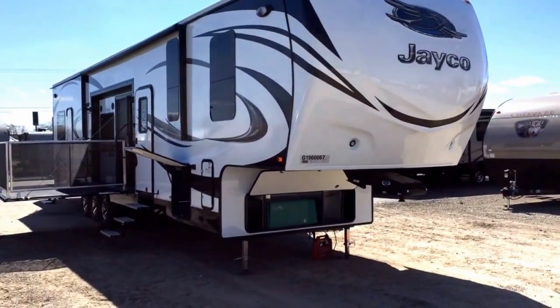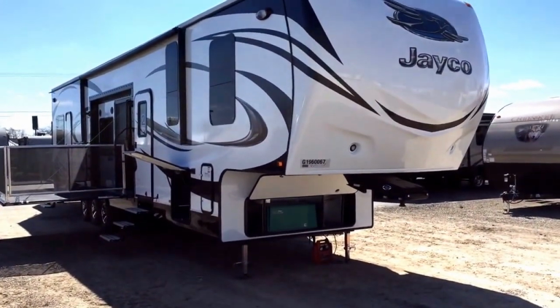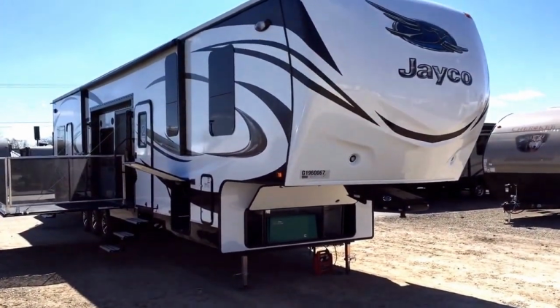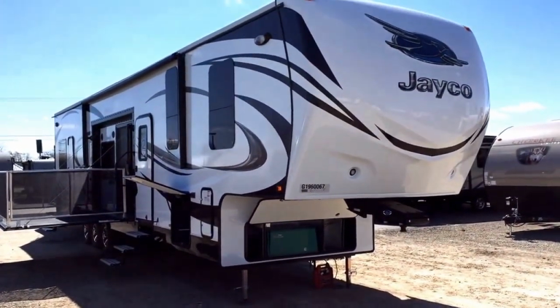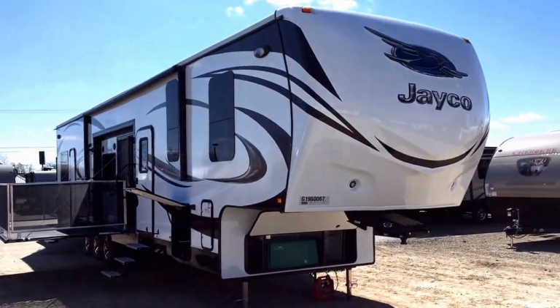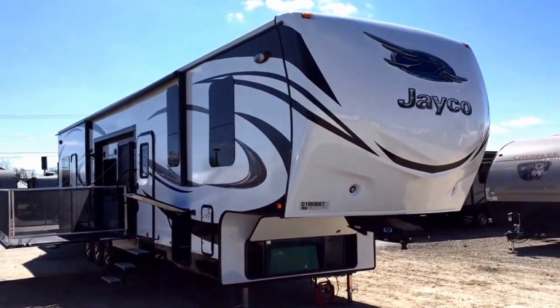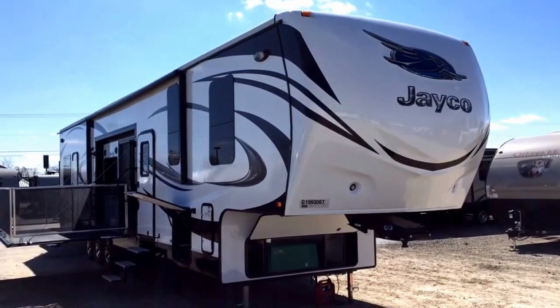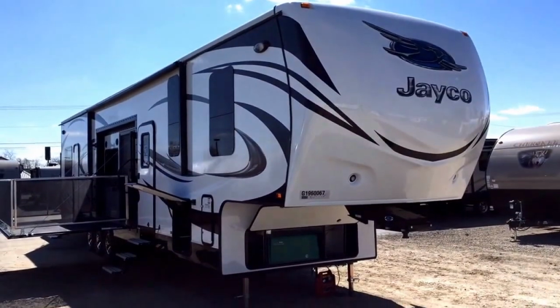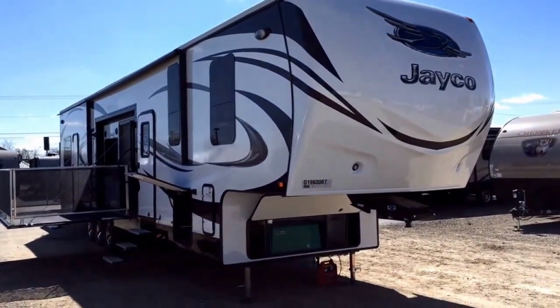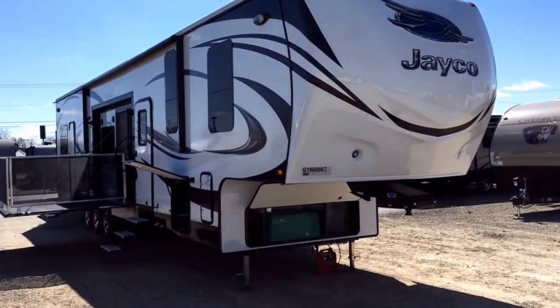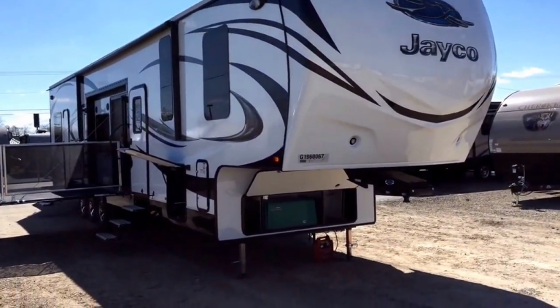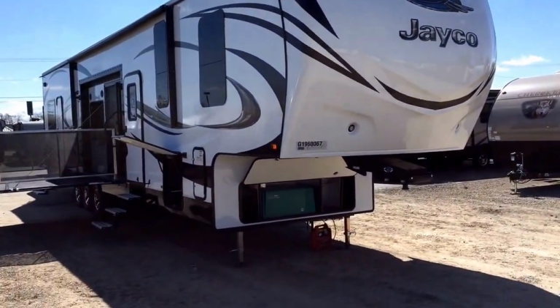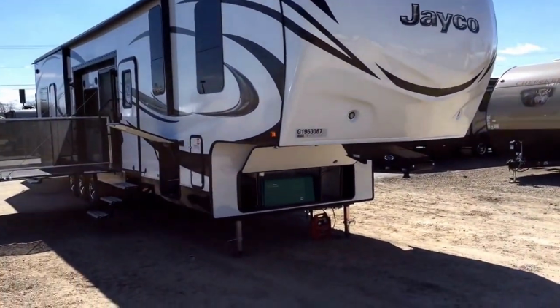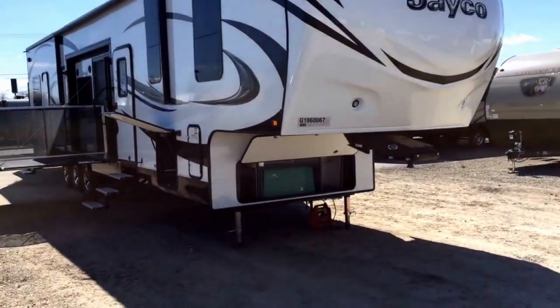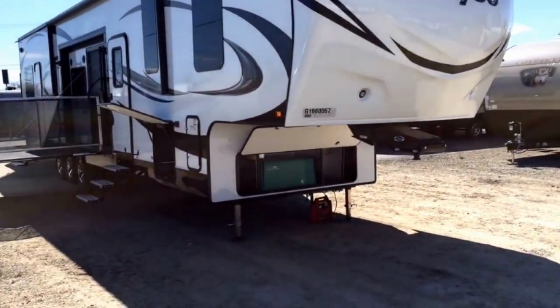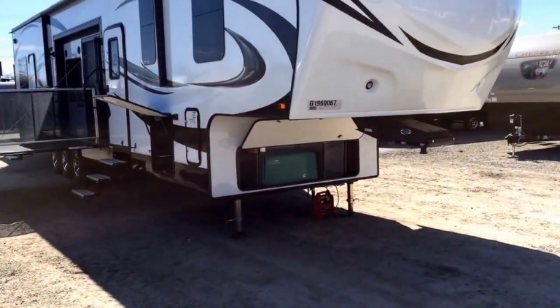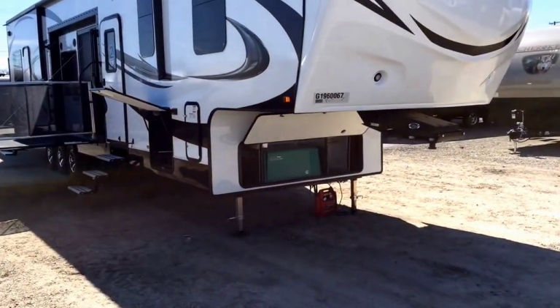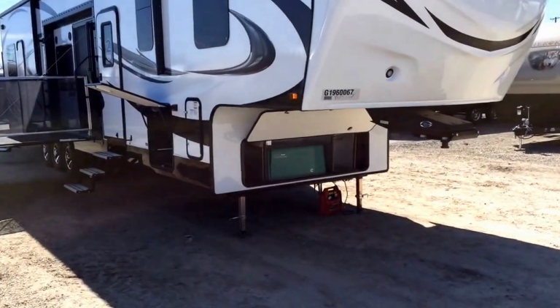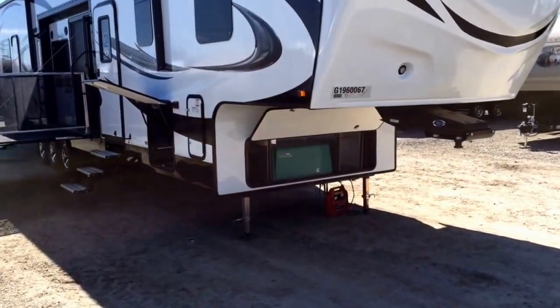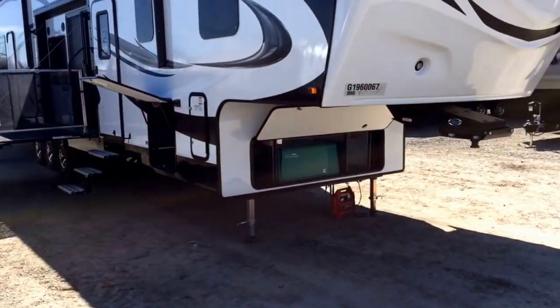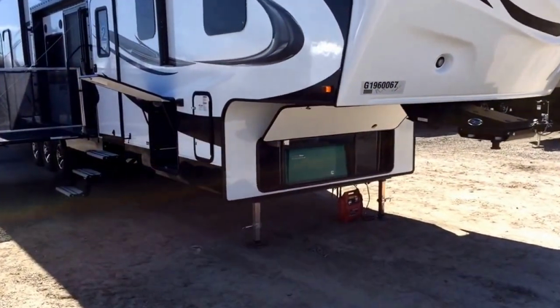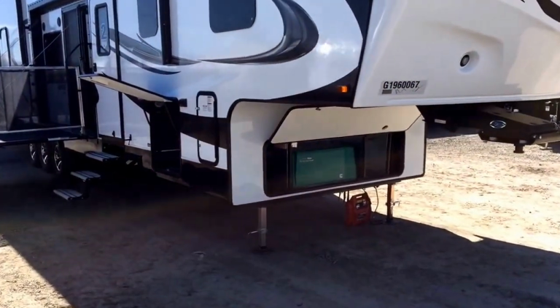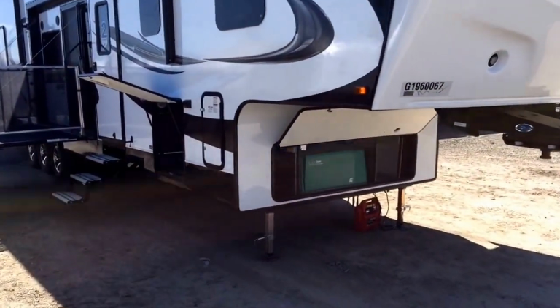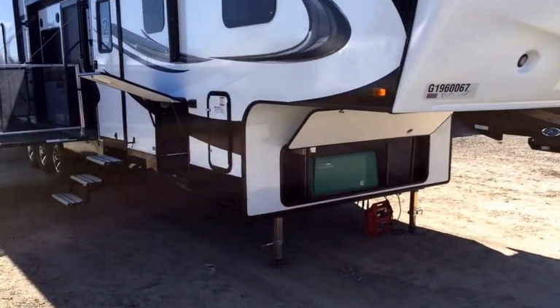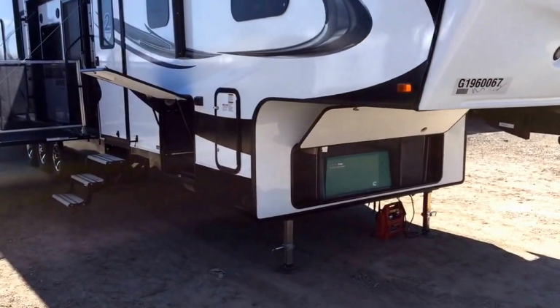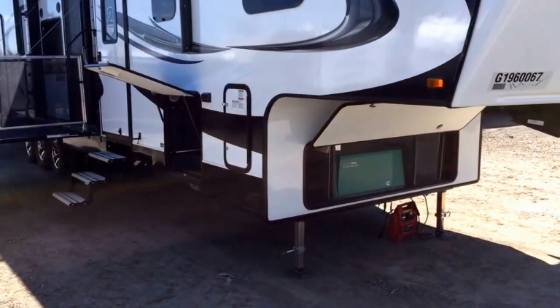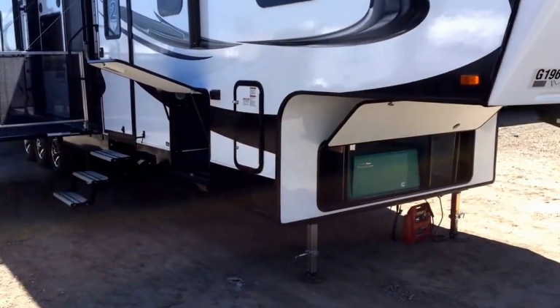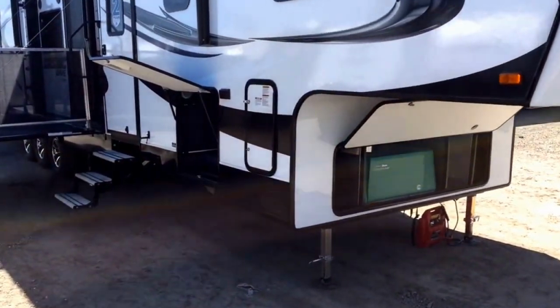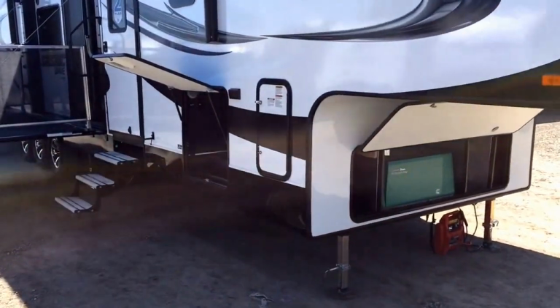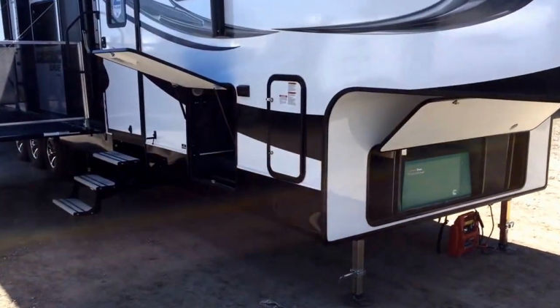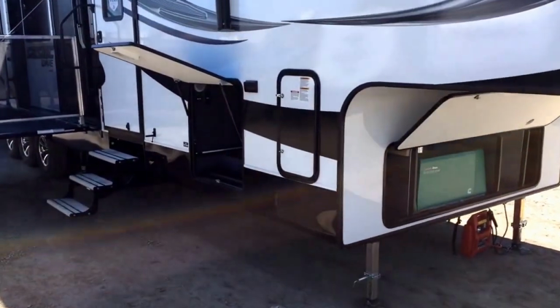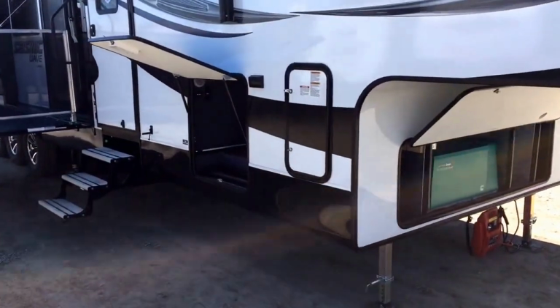Like any Jayco, you're looking at the best warranty on the market. This has the best warranty in this segment of the market. Very rarely has any manufacturer ever come close to matching that.